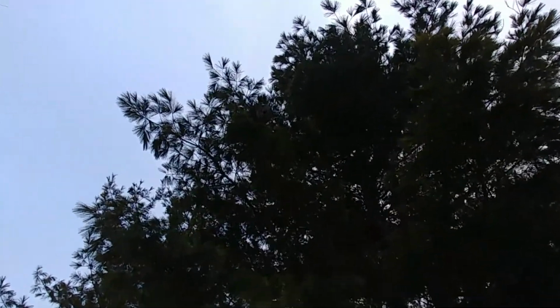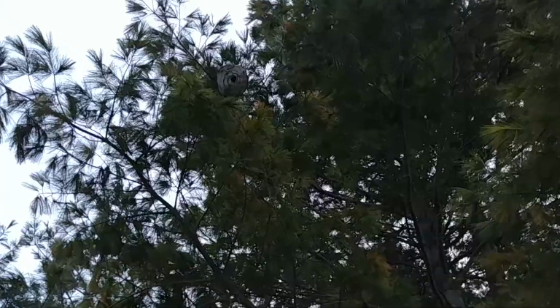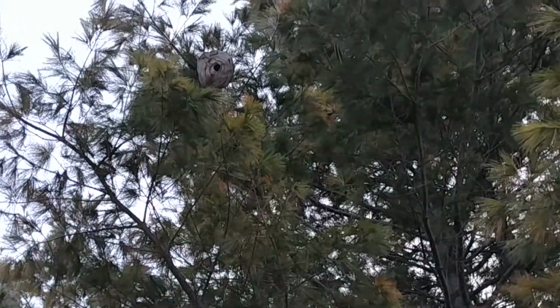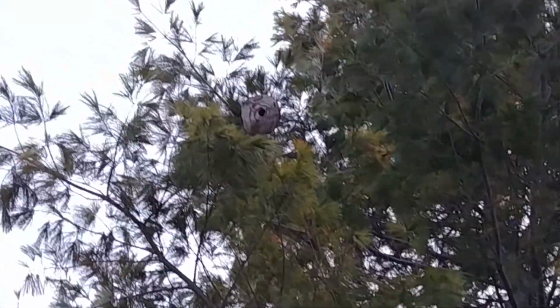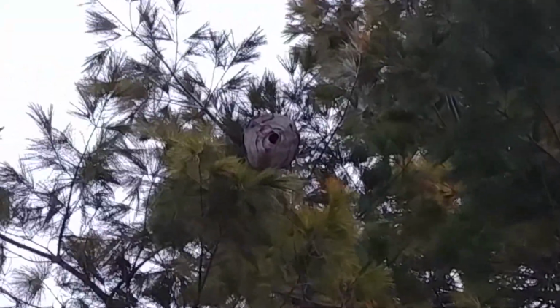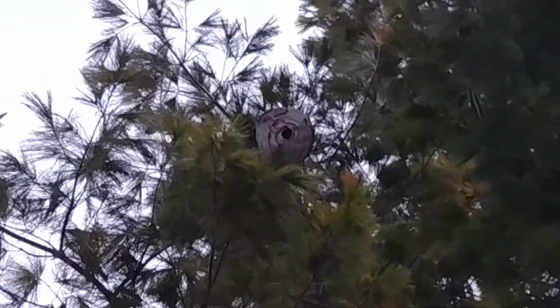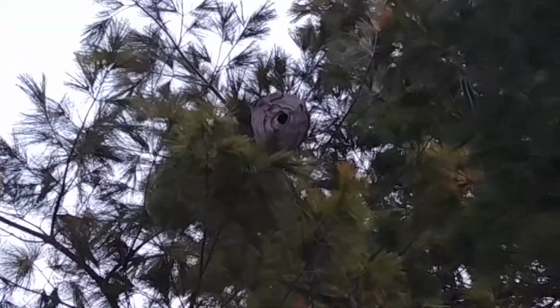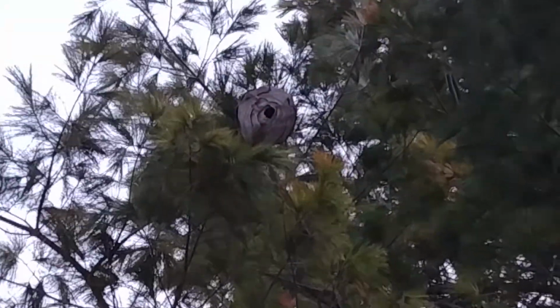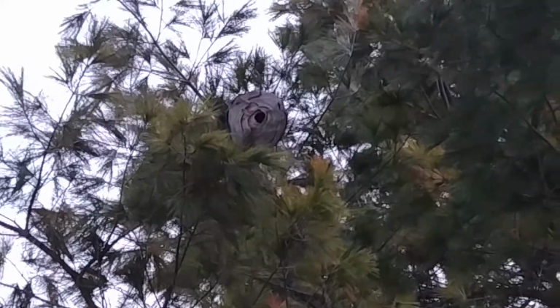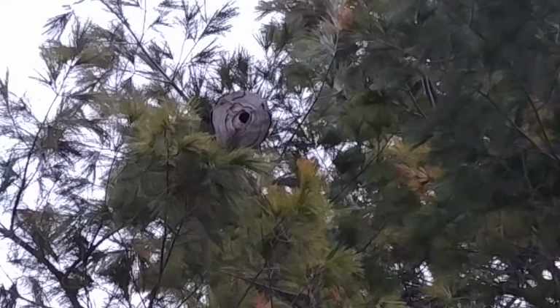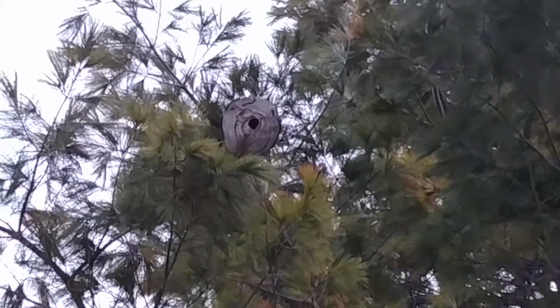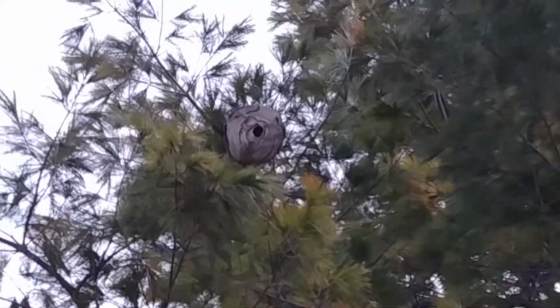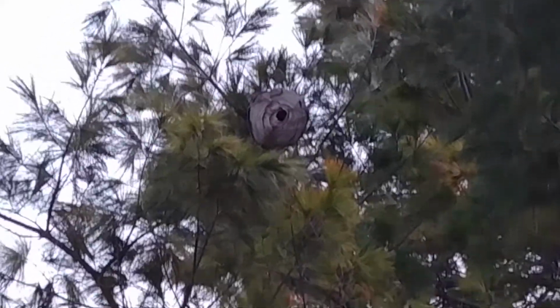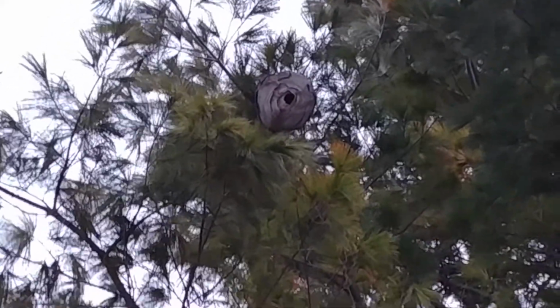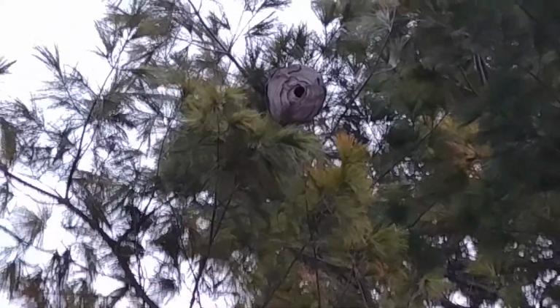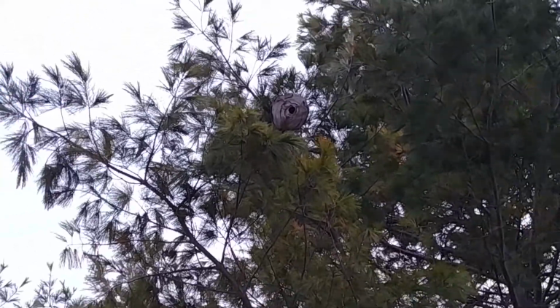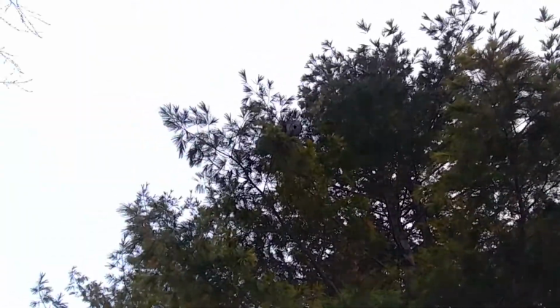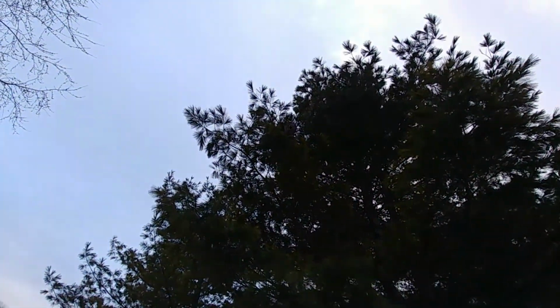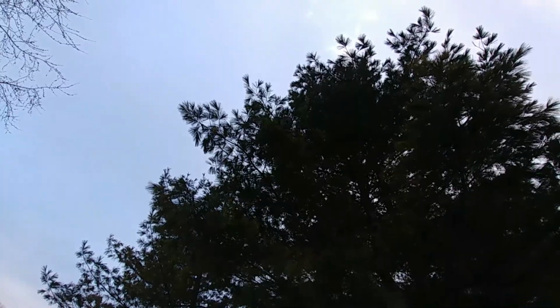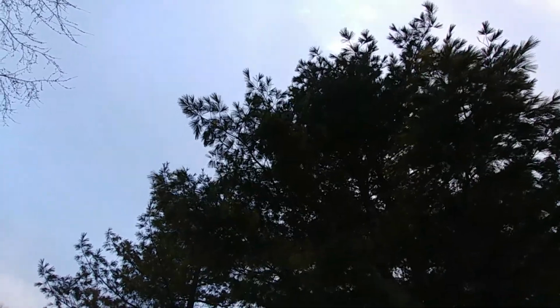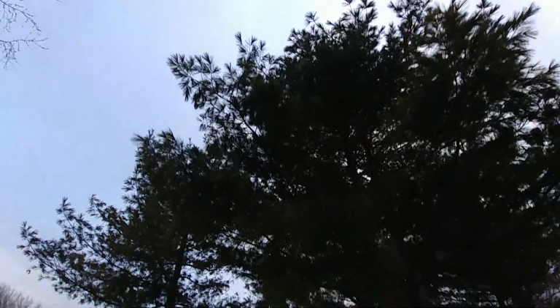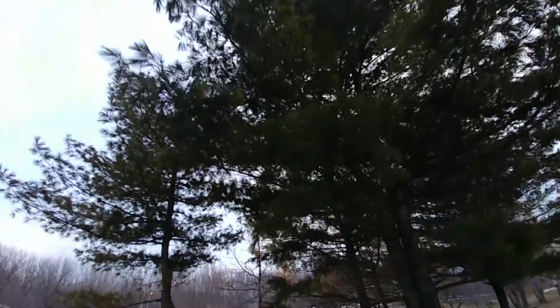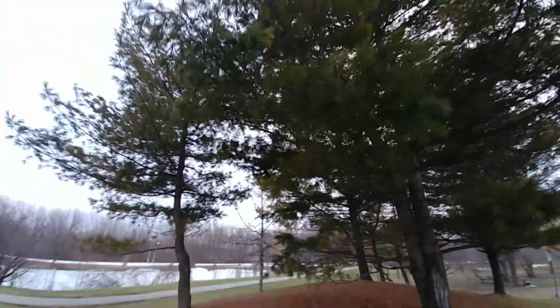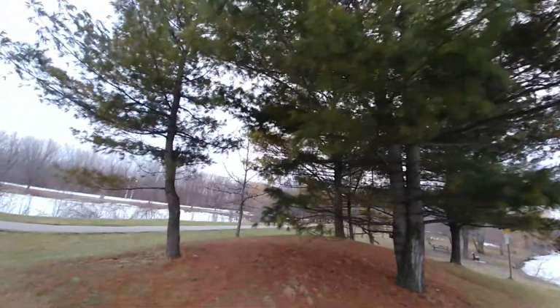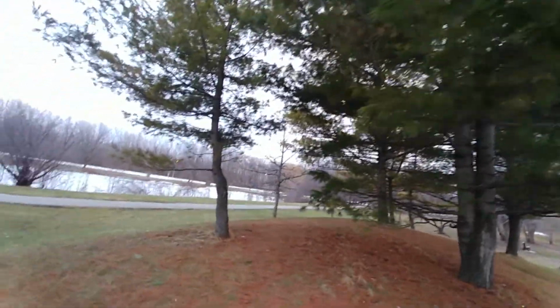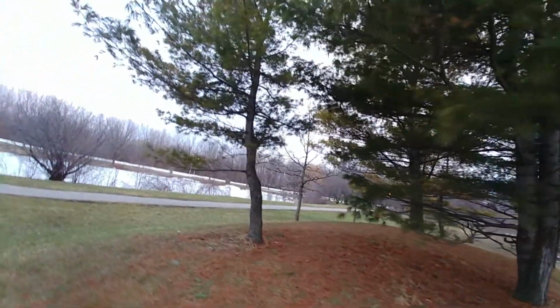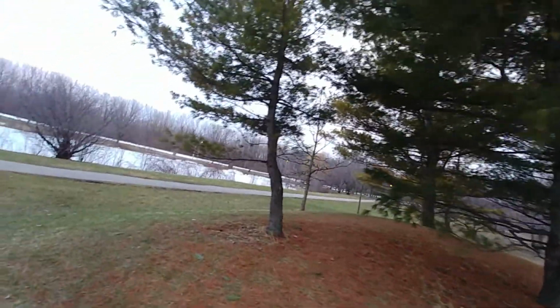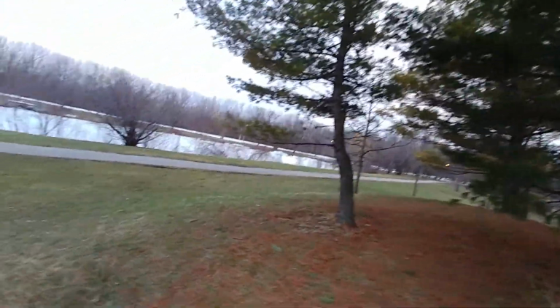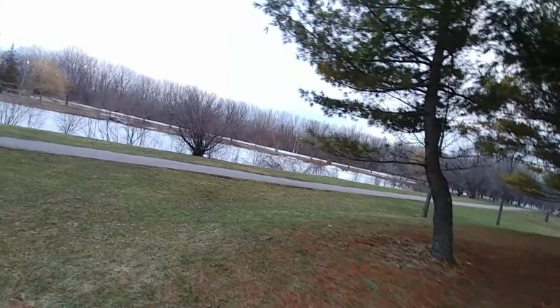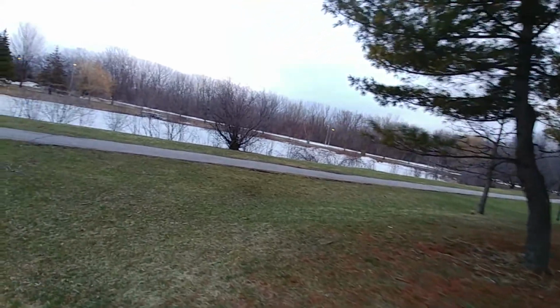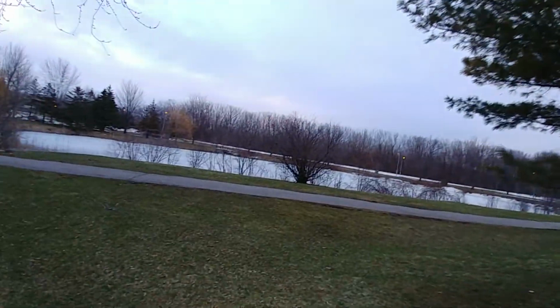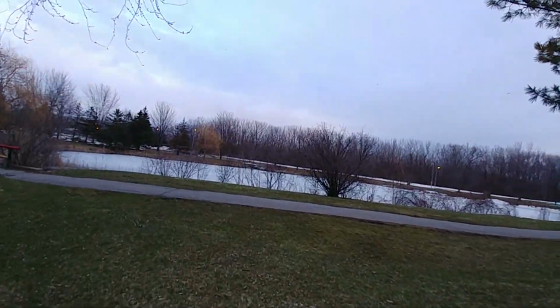Check this out — yeah, it's a wasps' nest up there! I don't know if that thing is empty or not. It could have been there all year and I just didn't notice it.